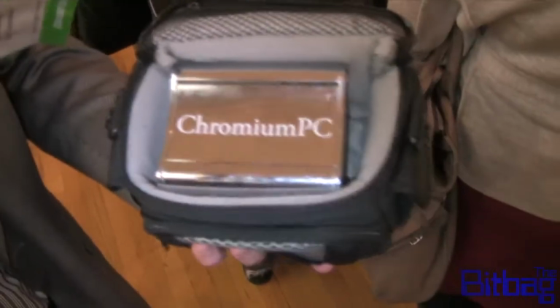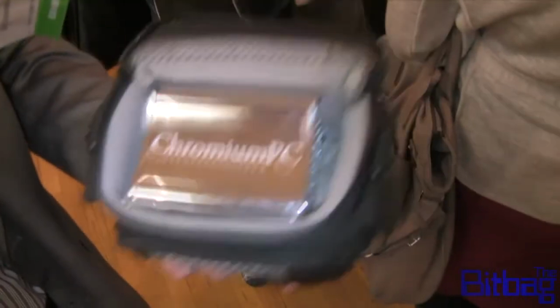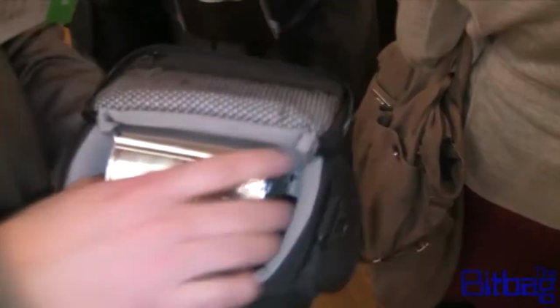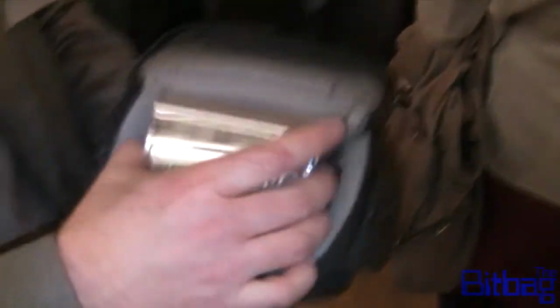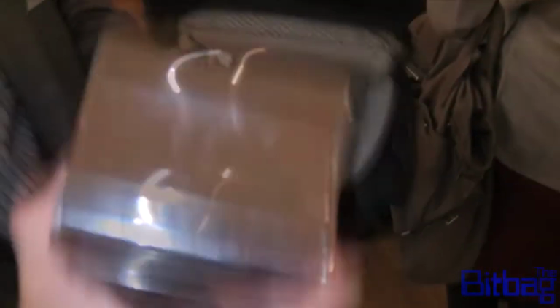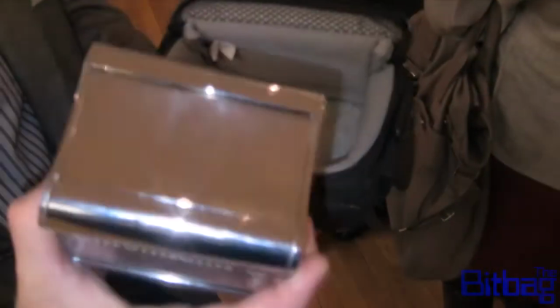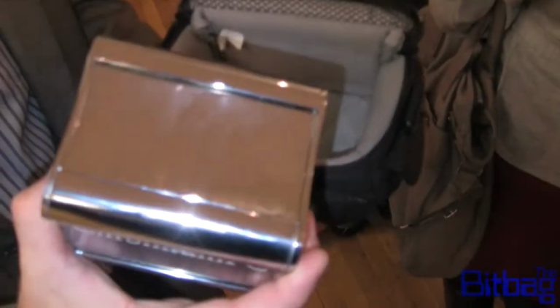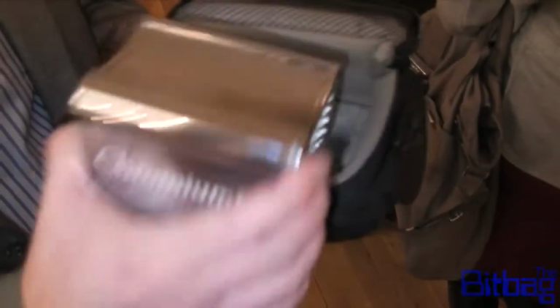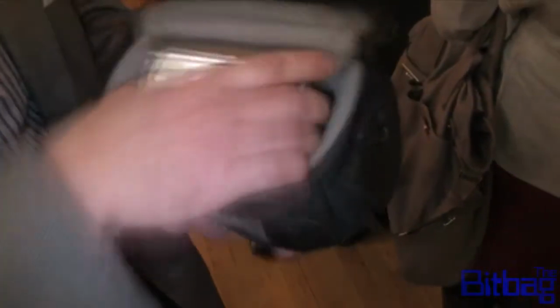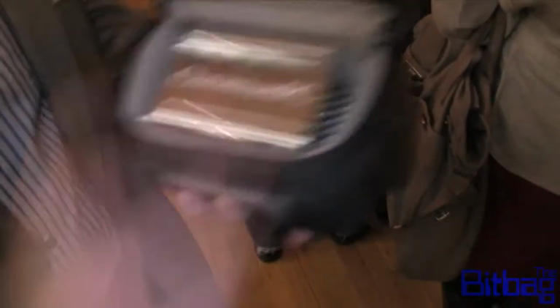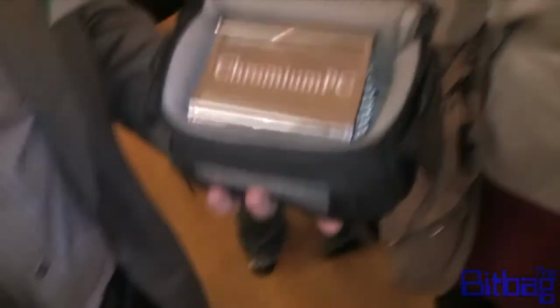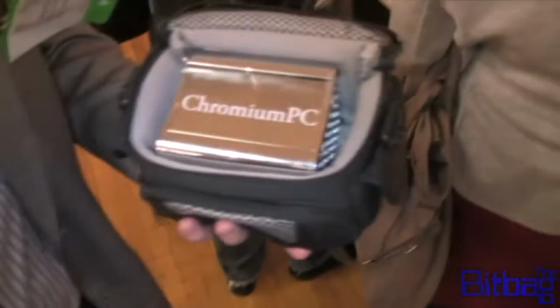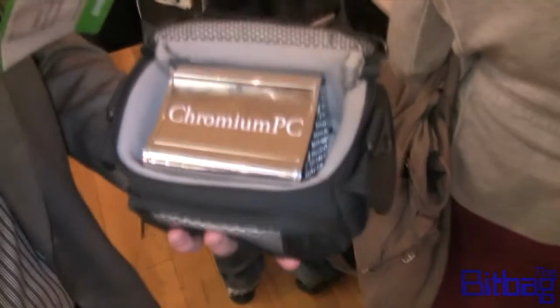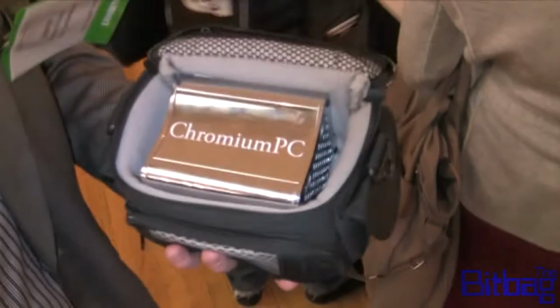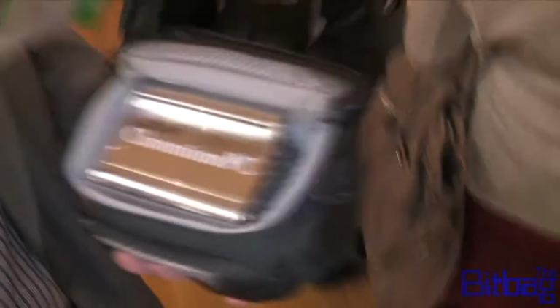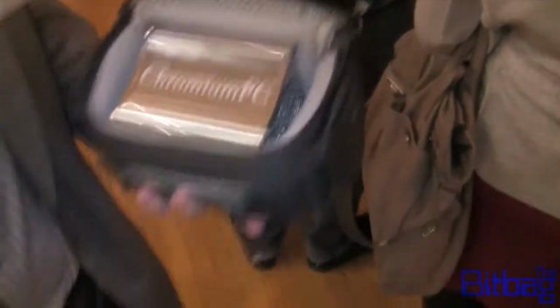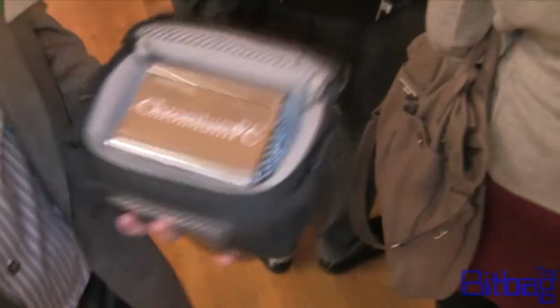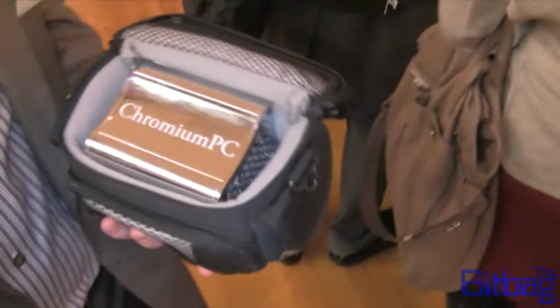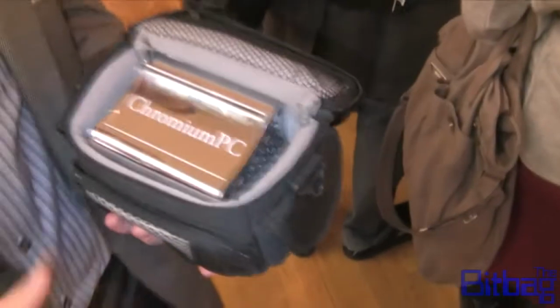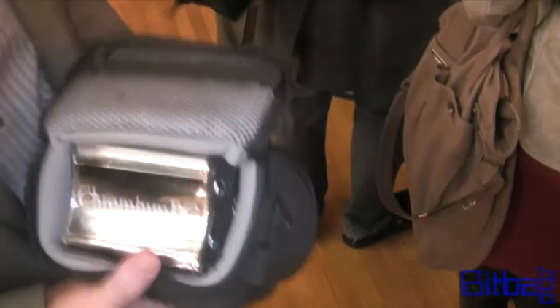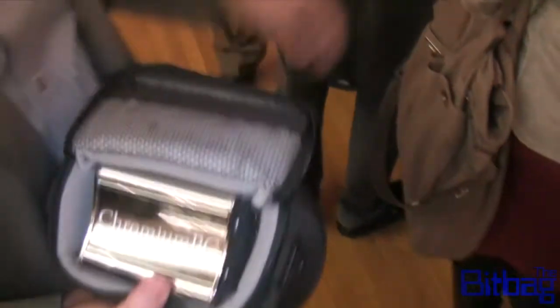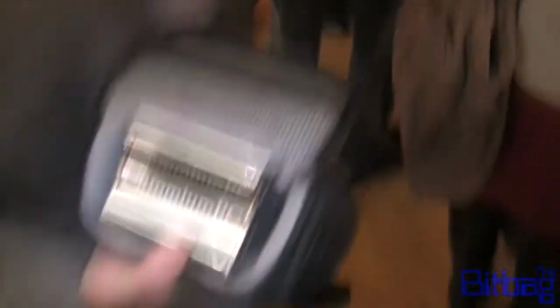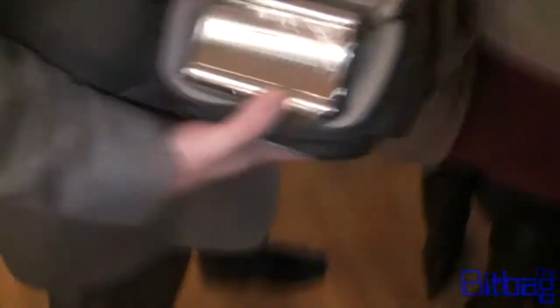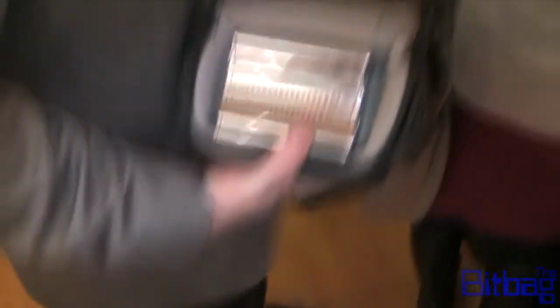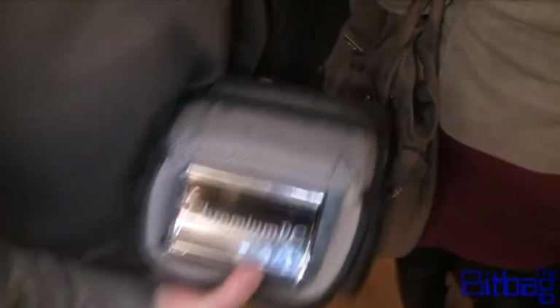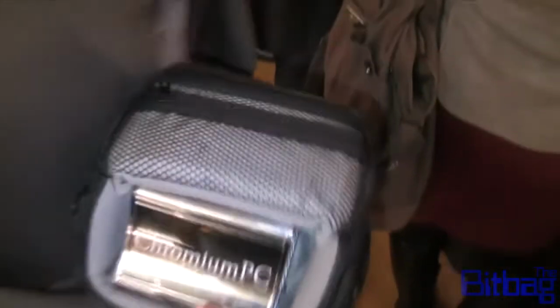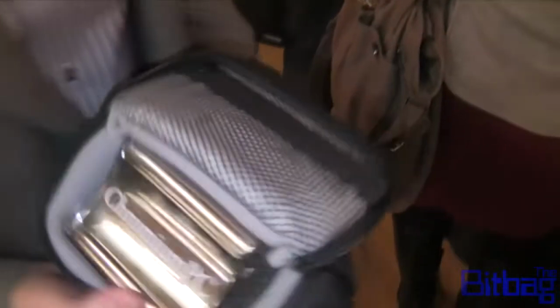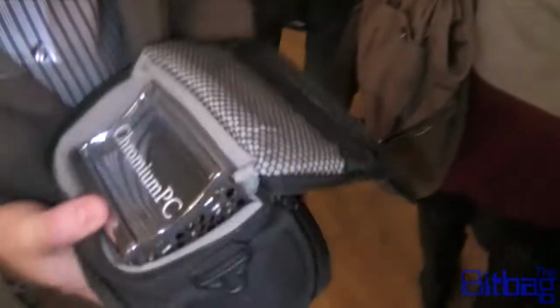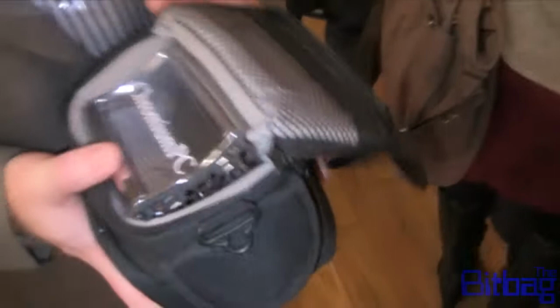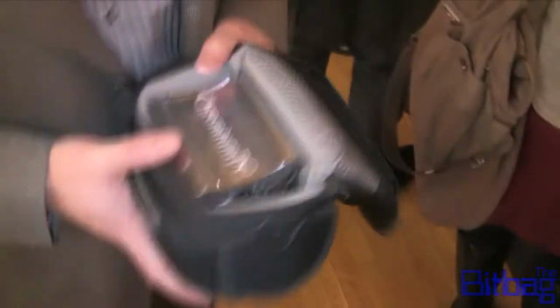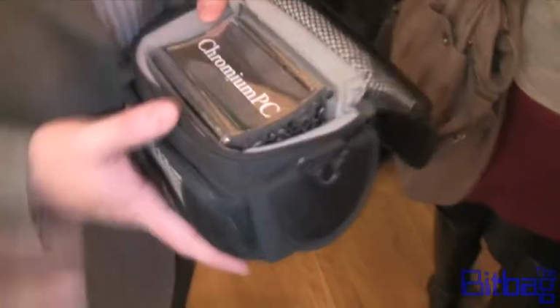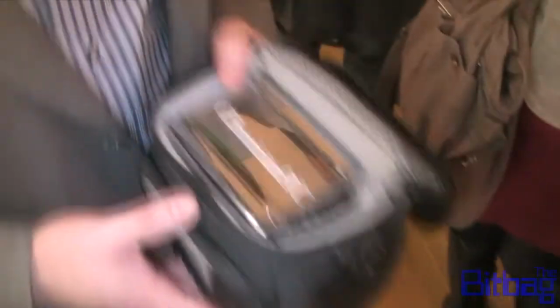This is the Chromium PC. Obviously you have different colors — any customization. We can customize it for companies, we can put your logo on it.